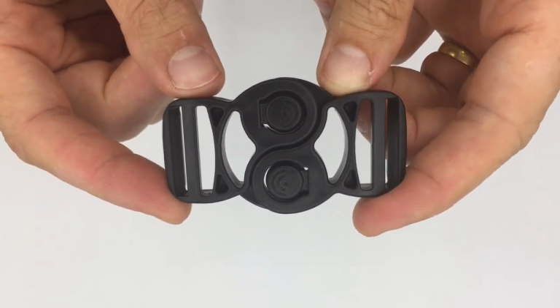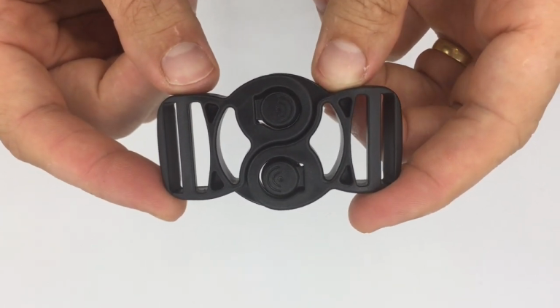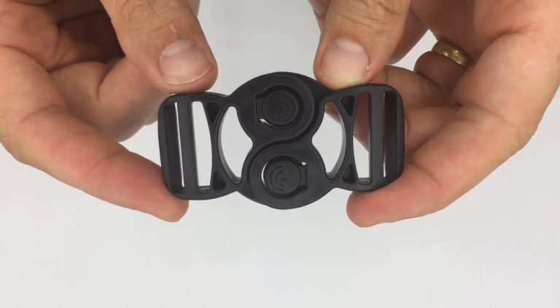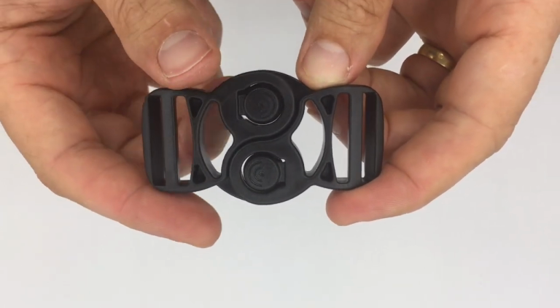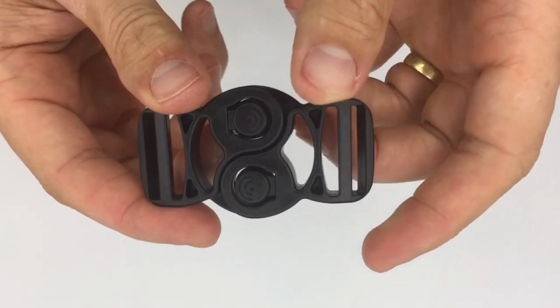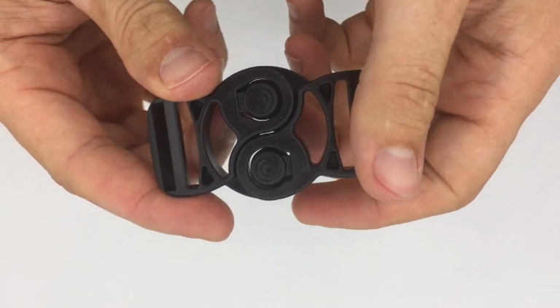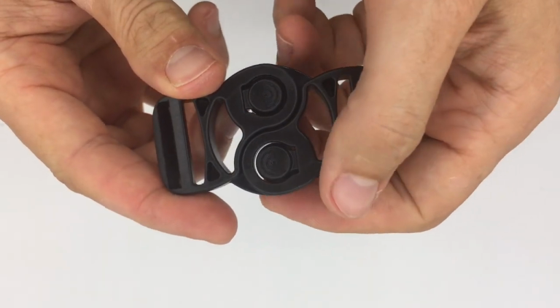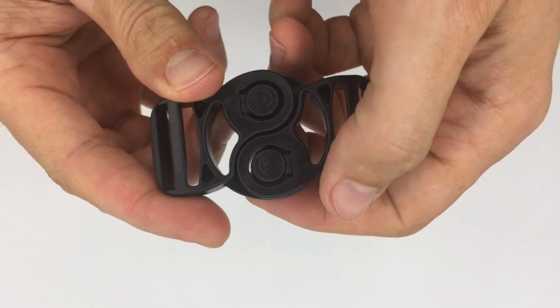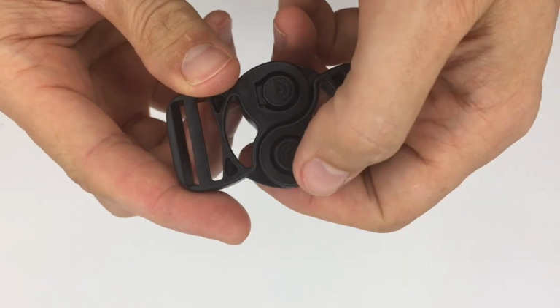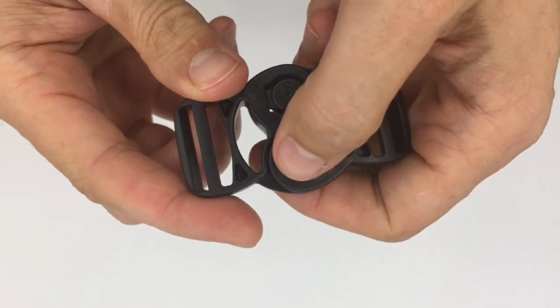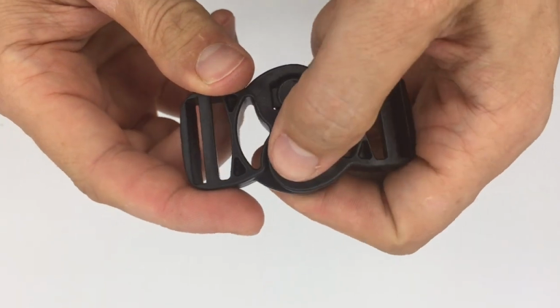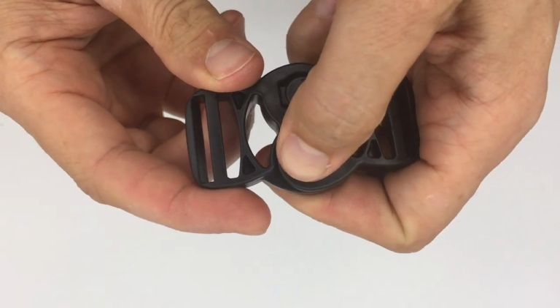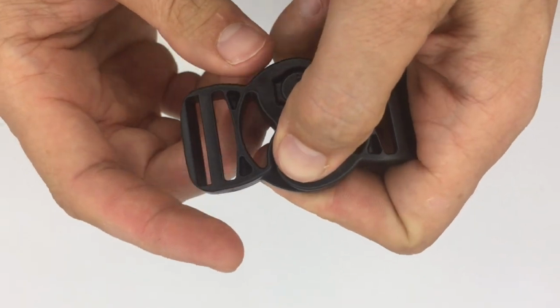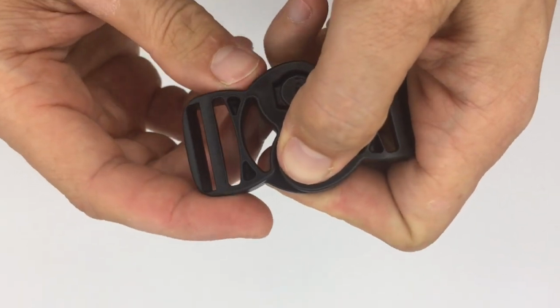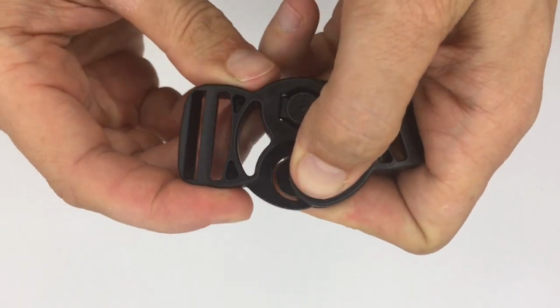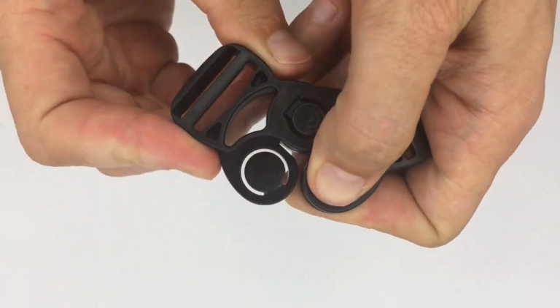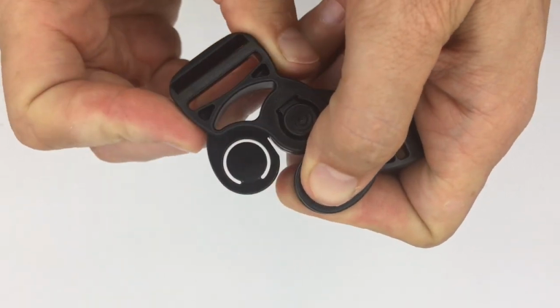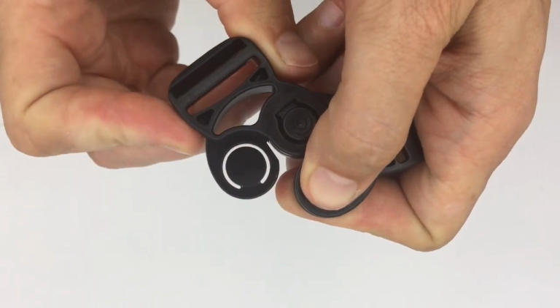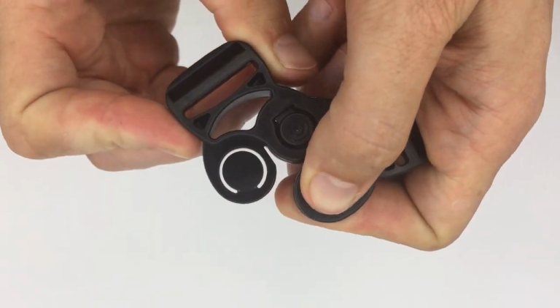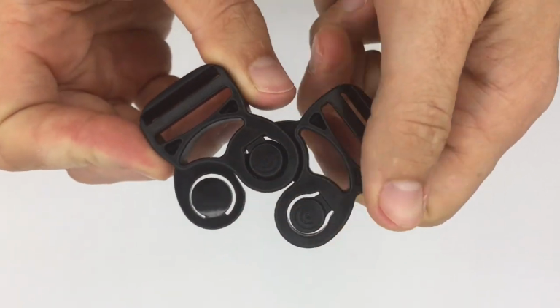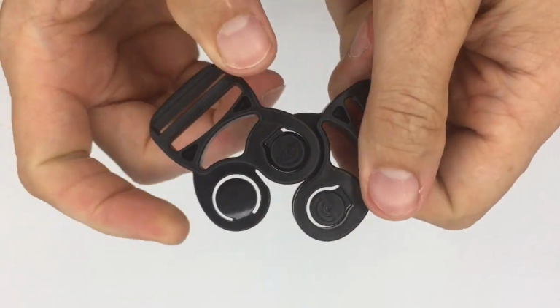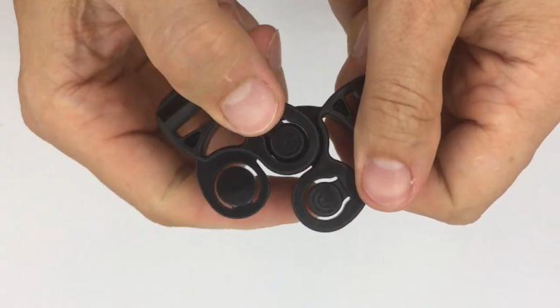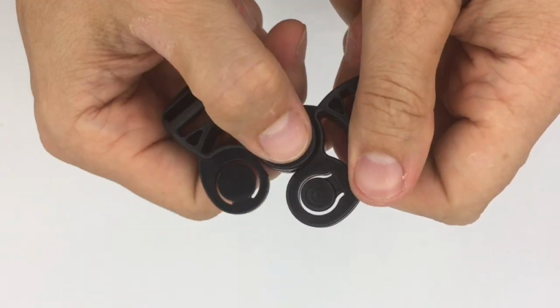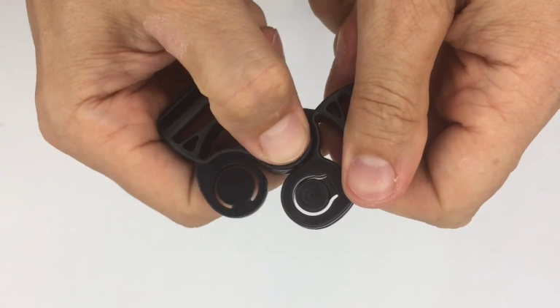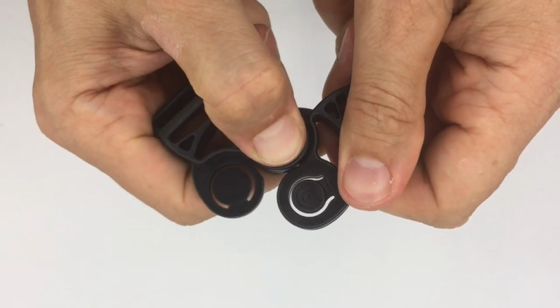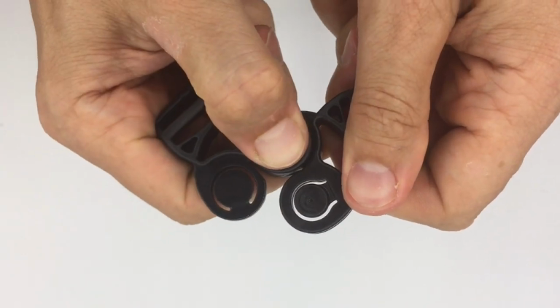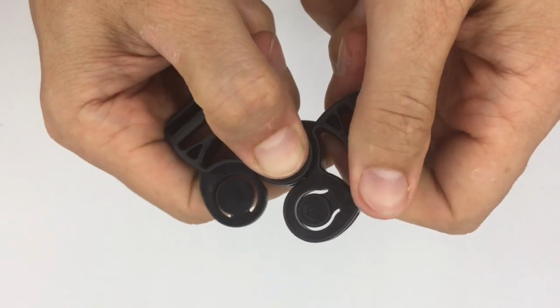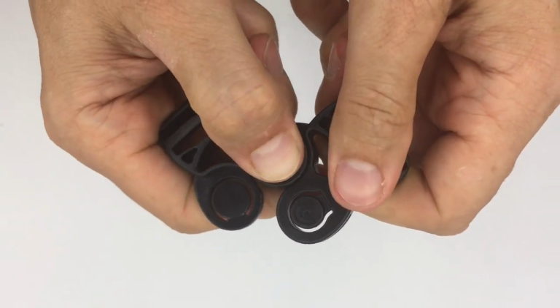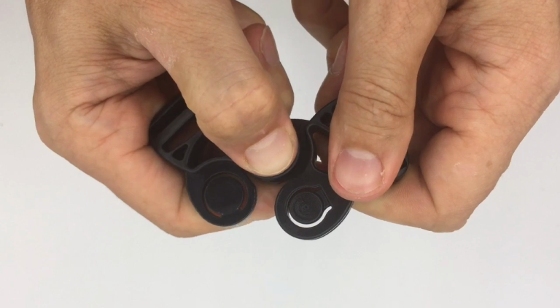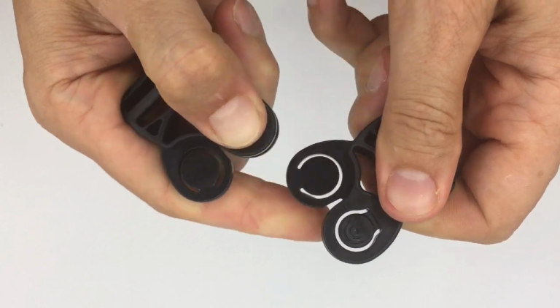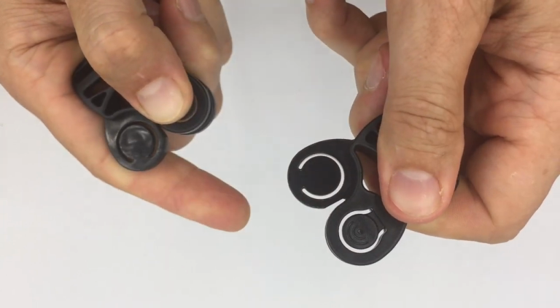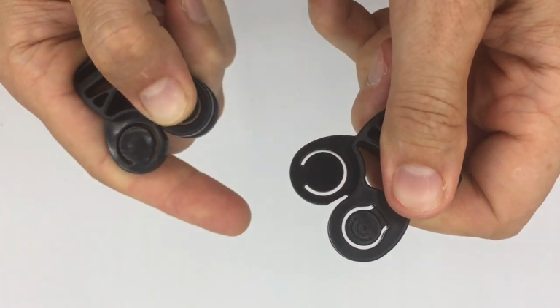To disassemble them you need to press the push button, rotate, press the second push button, and pull.